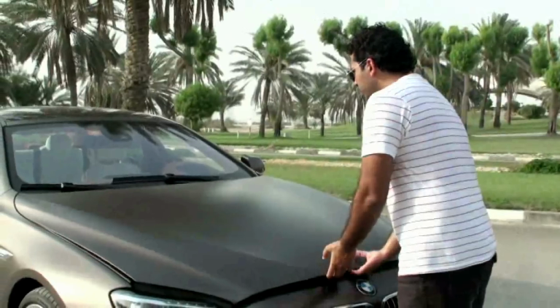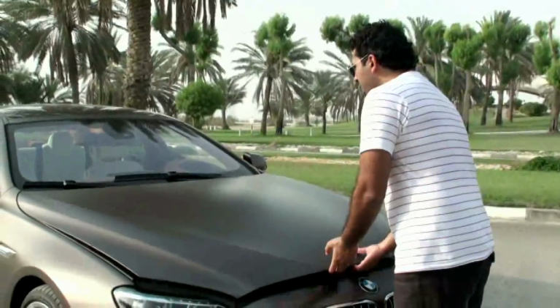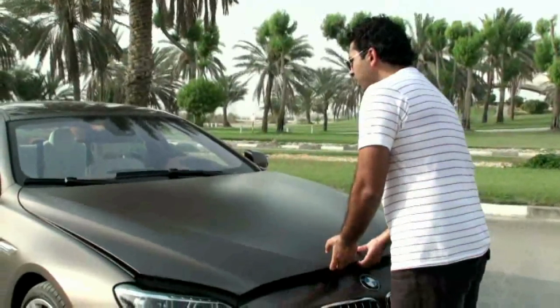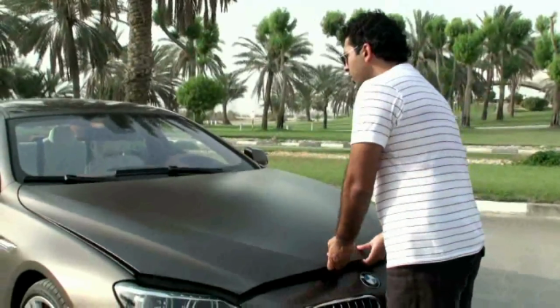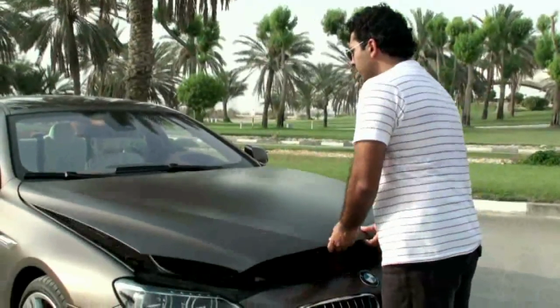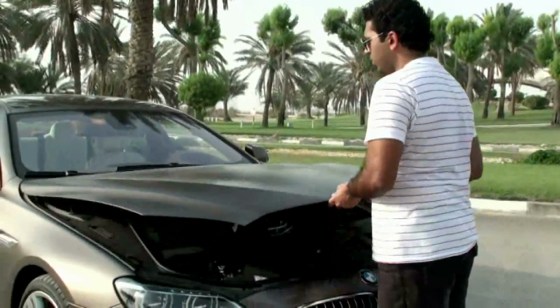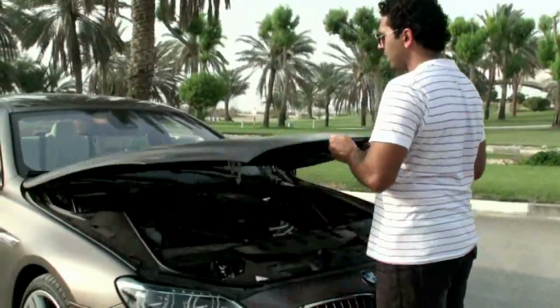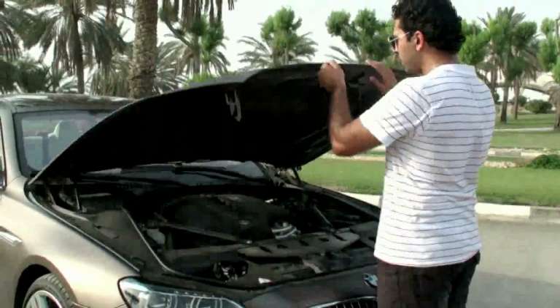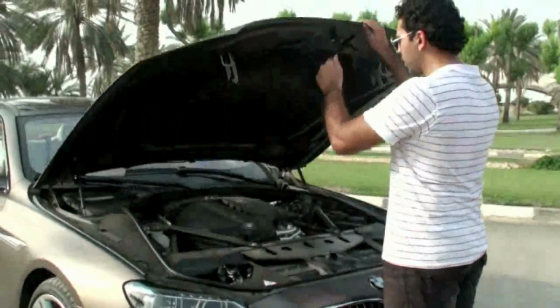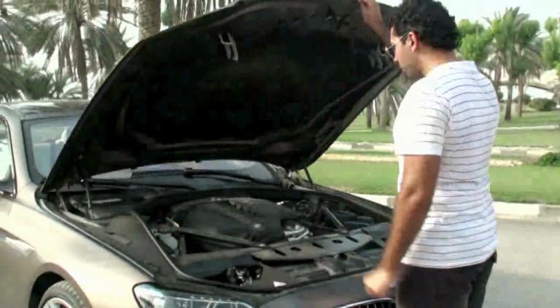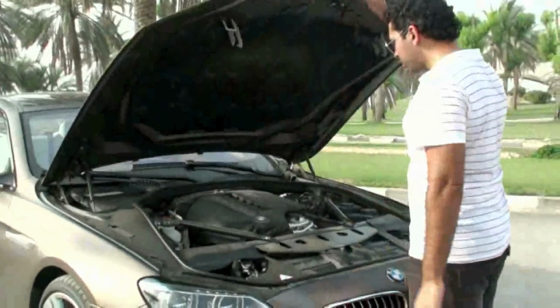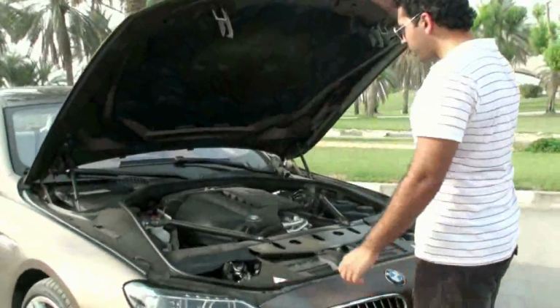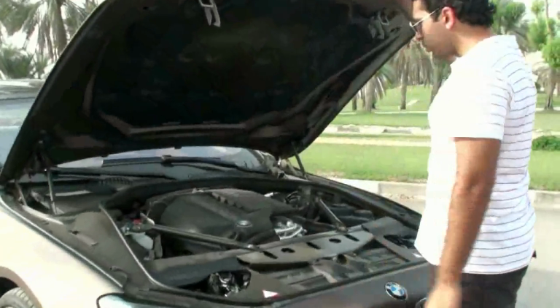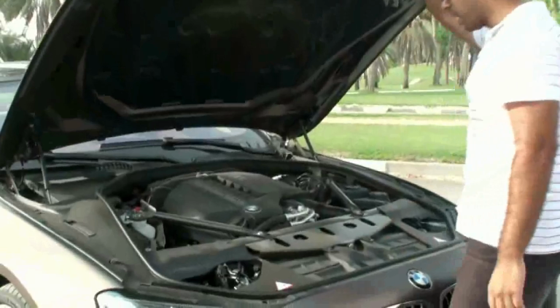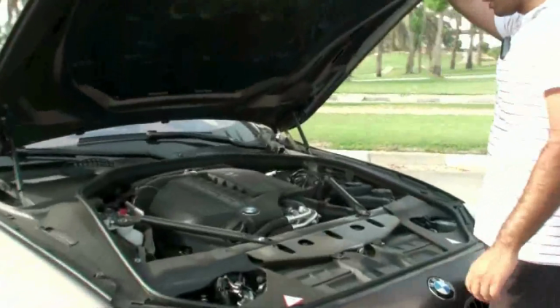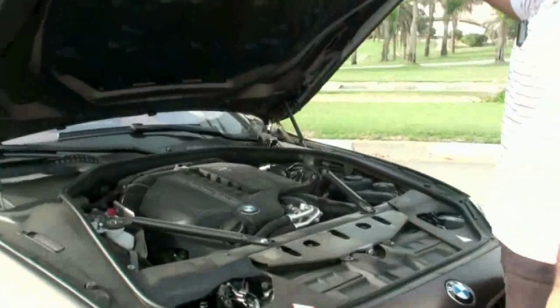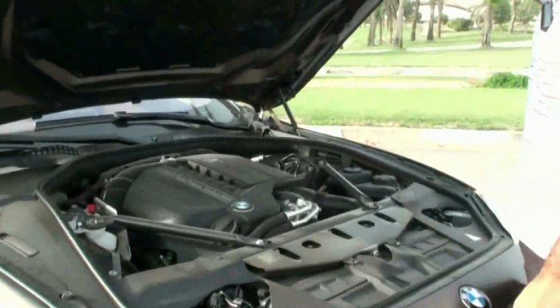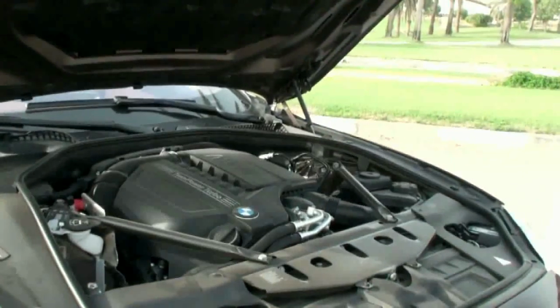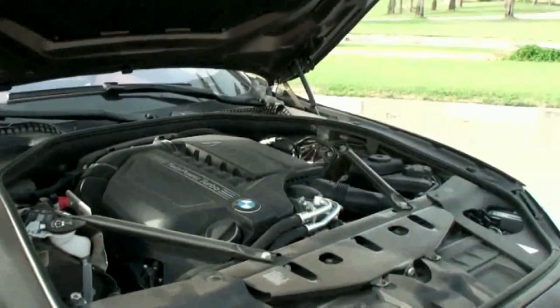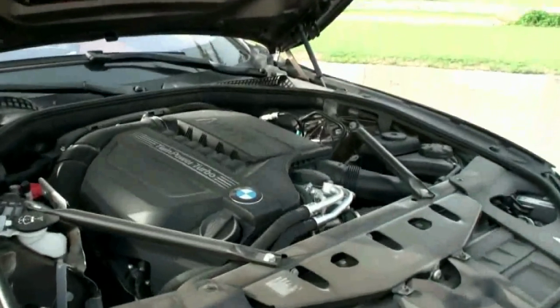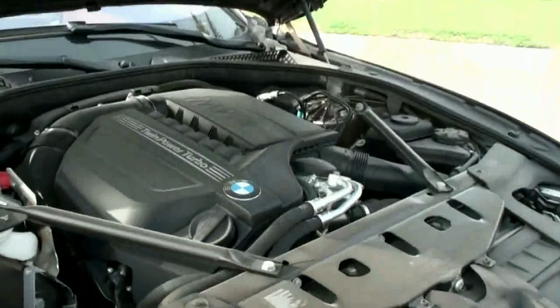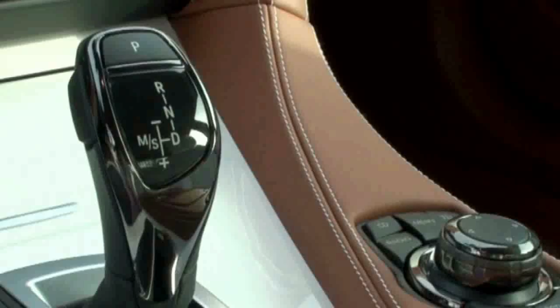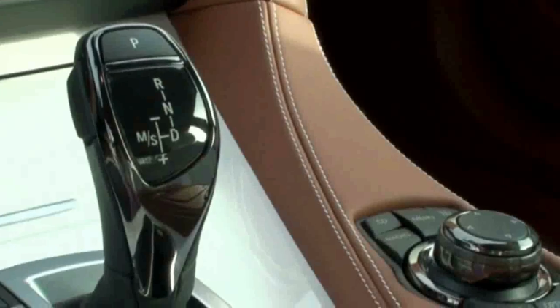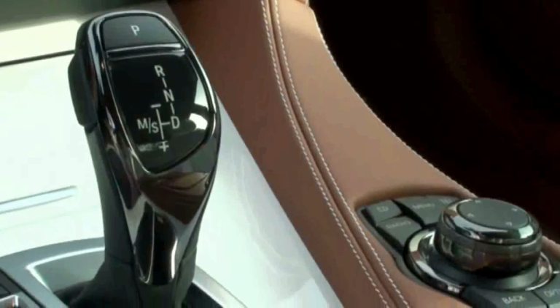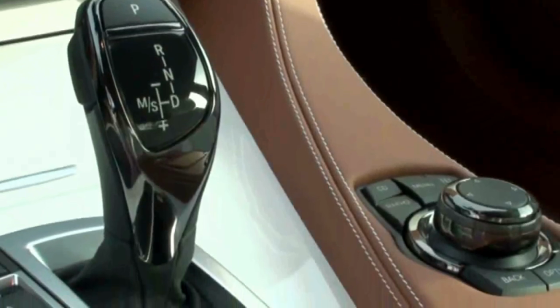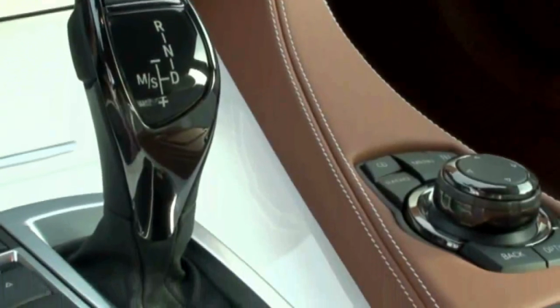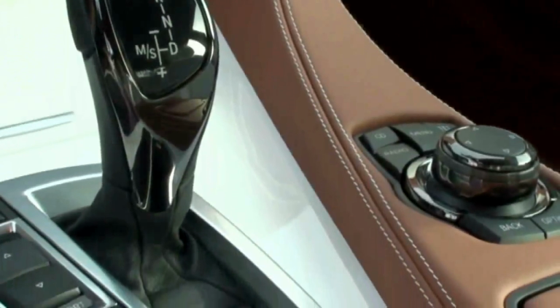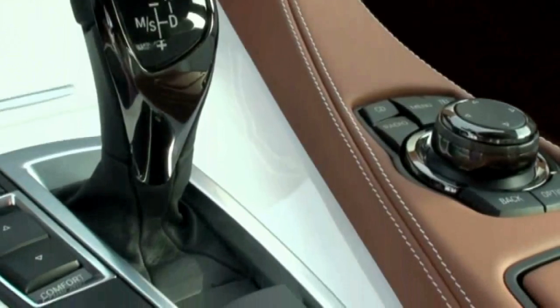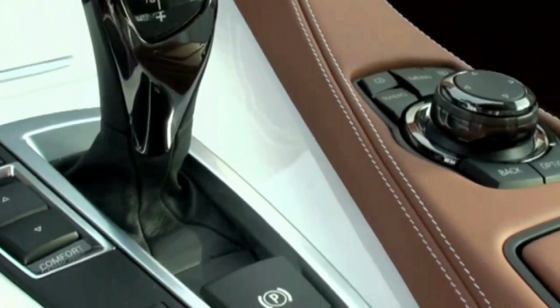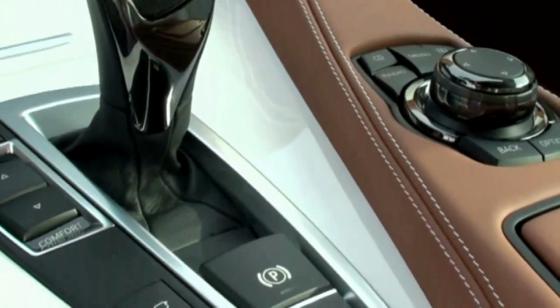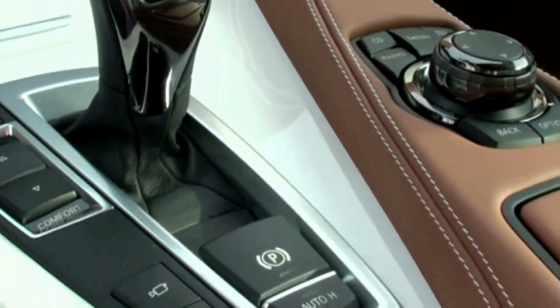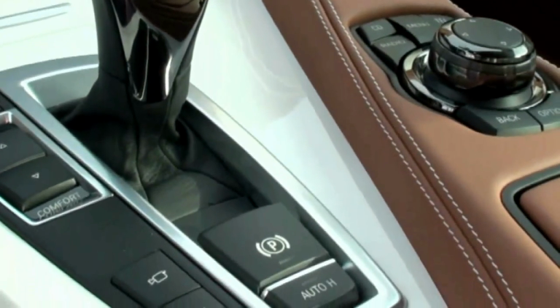The 640i's turbocharged straight-six 3-litre produces 320 horsepower and 450 Nm of torque, mated to an 8-speed automatic that sends all the power to the rear wheels.